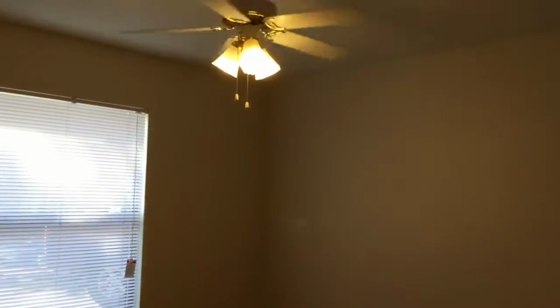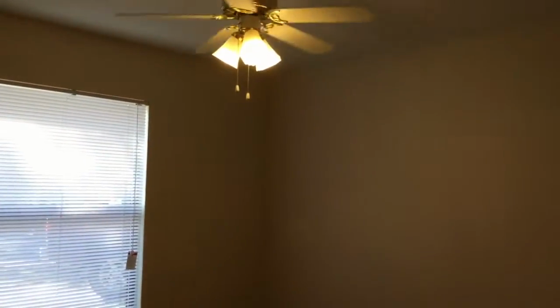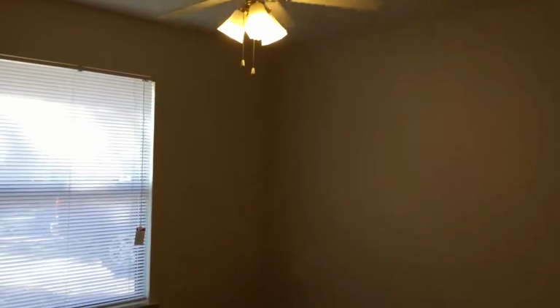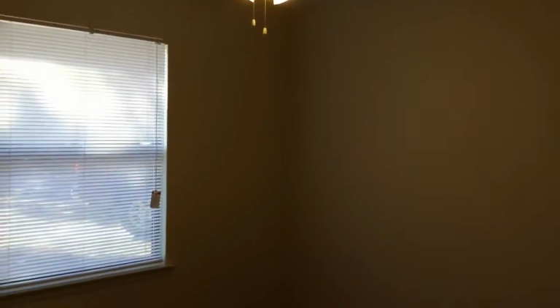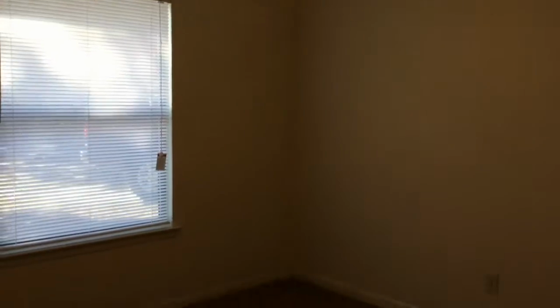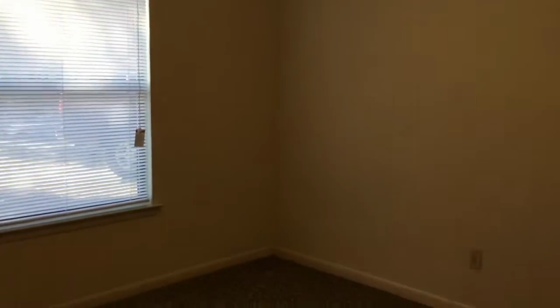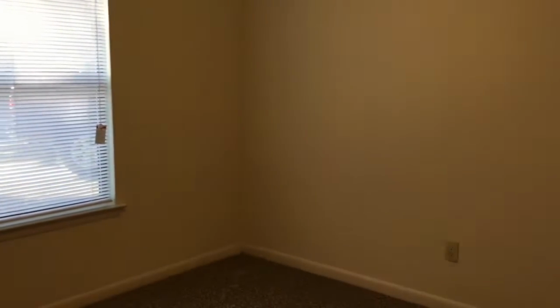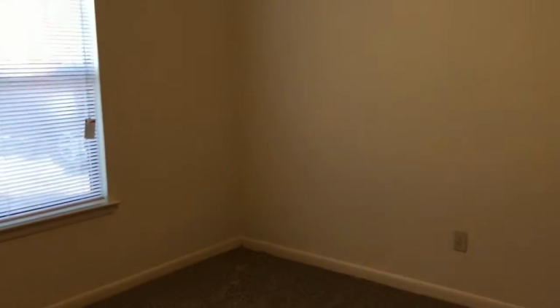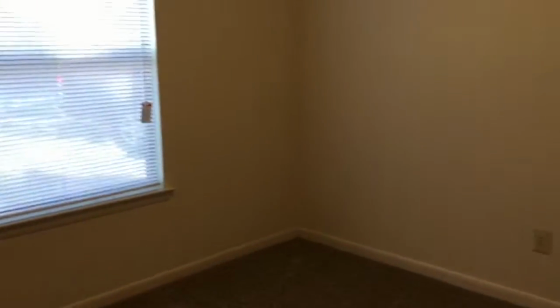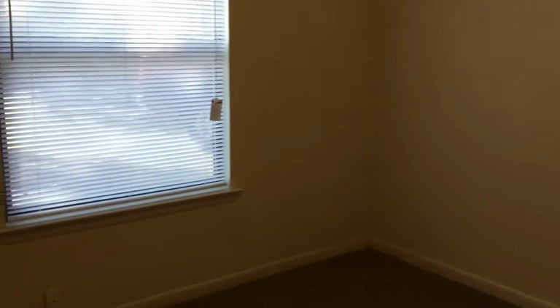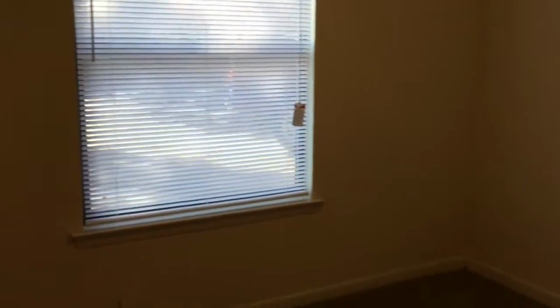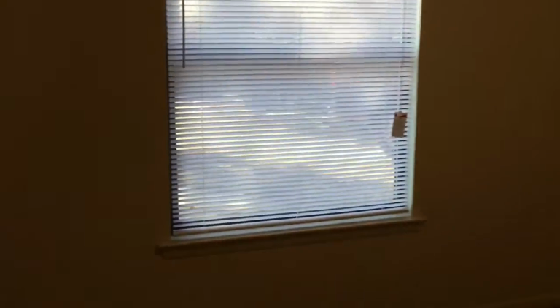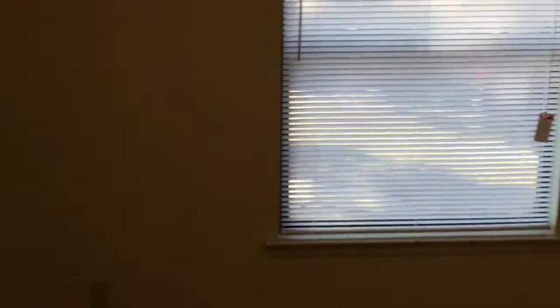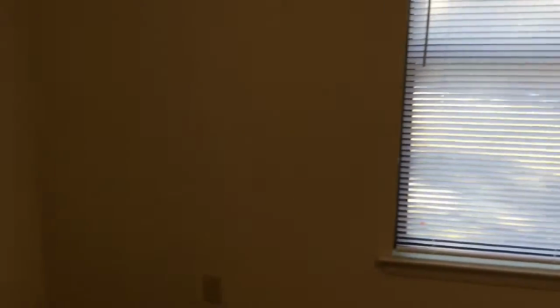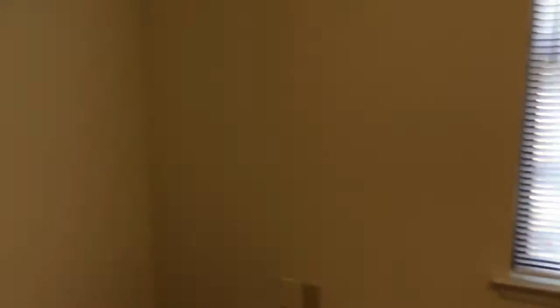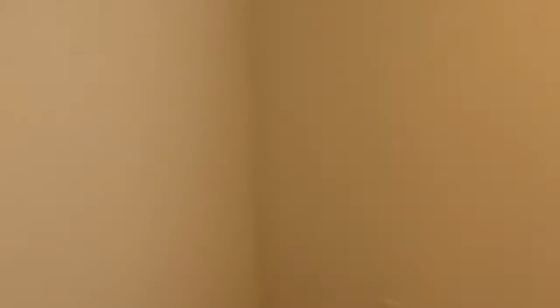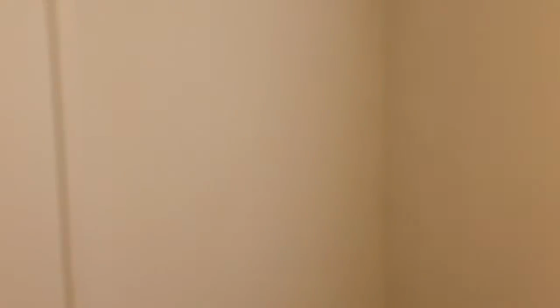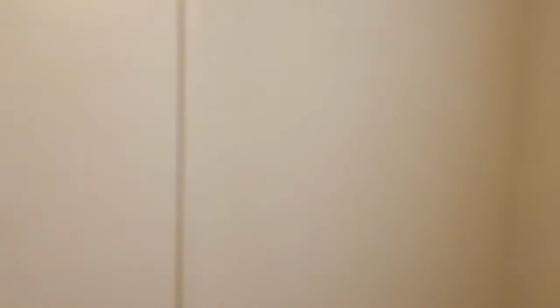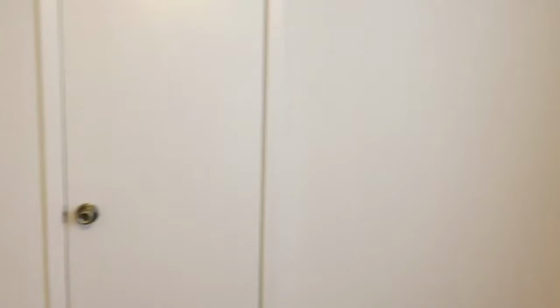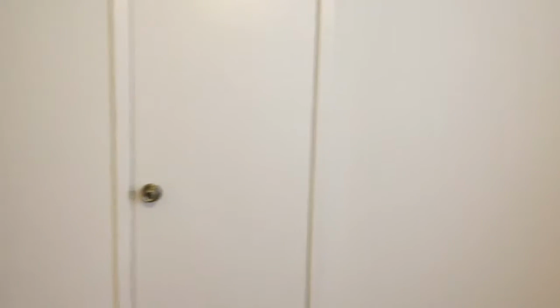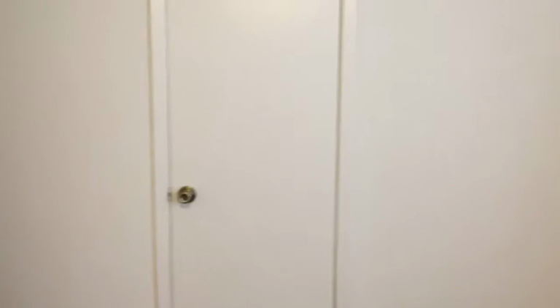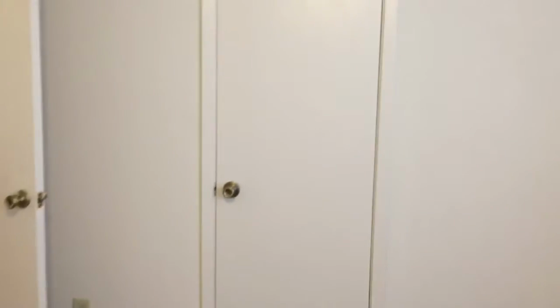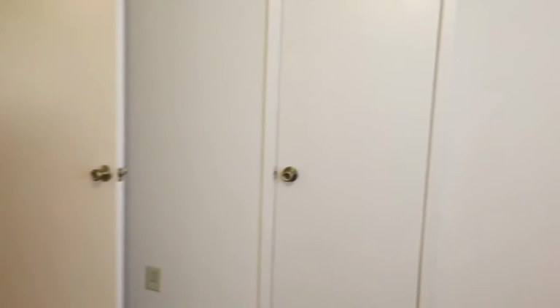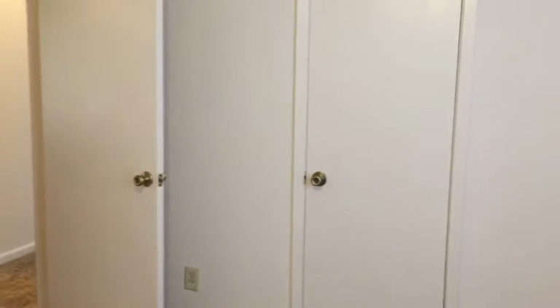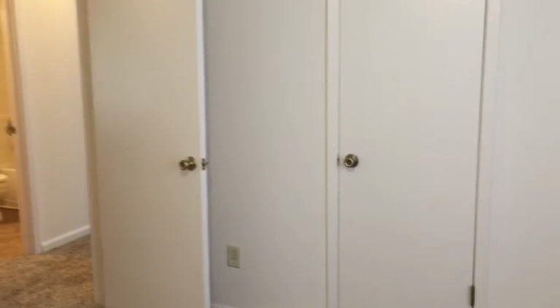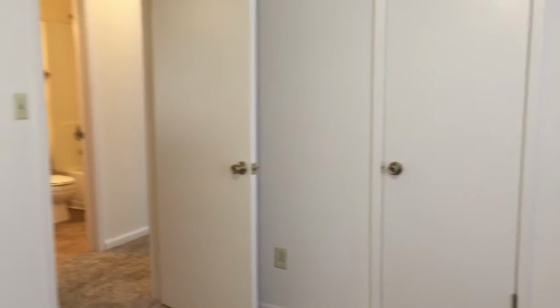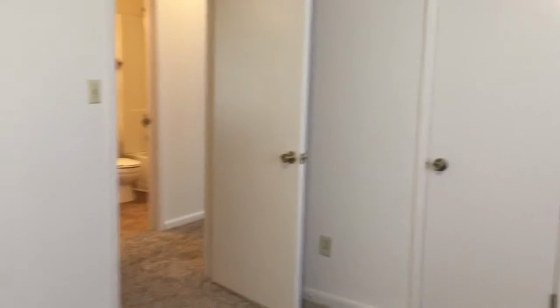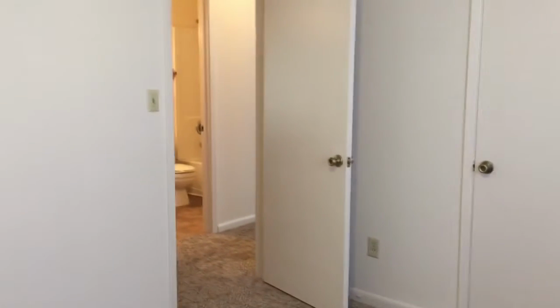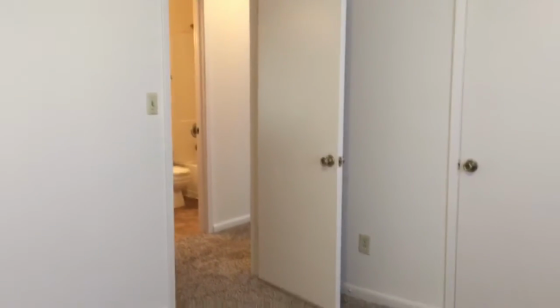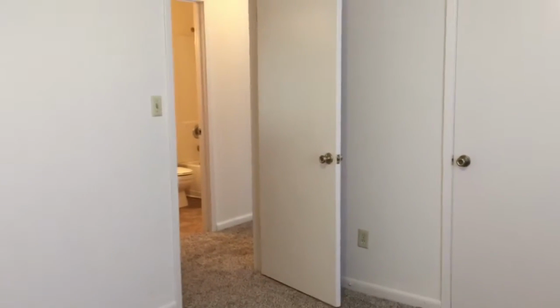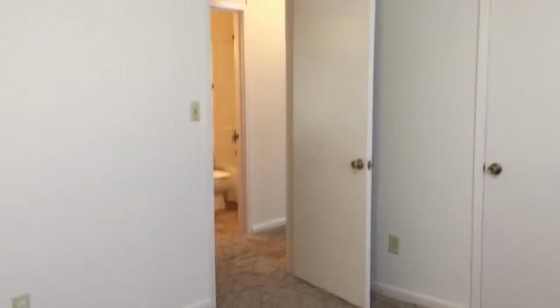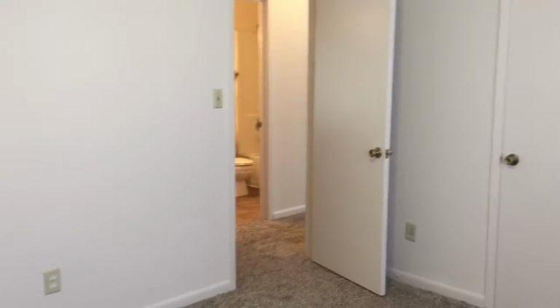Facing back toward the hallway, we'll go across to the front bedroom. There's an overhead fan here as well. Coming in and turning around, there's your closet space.